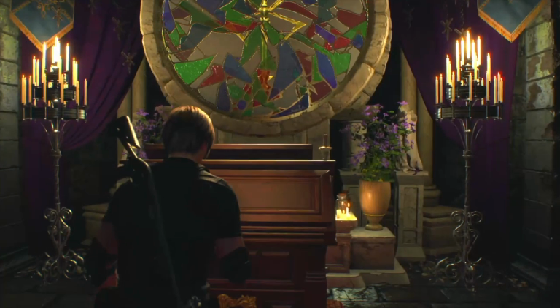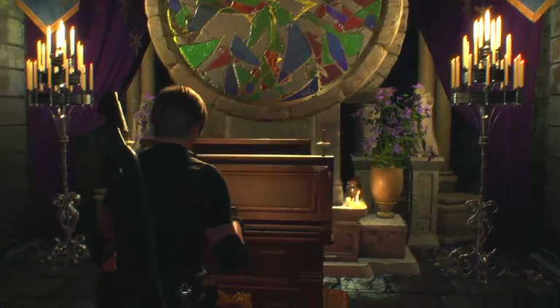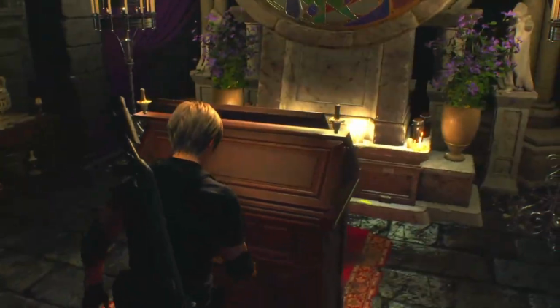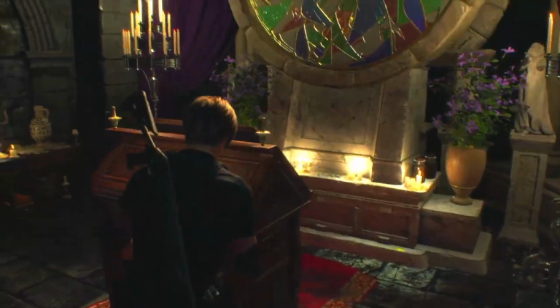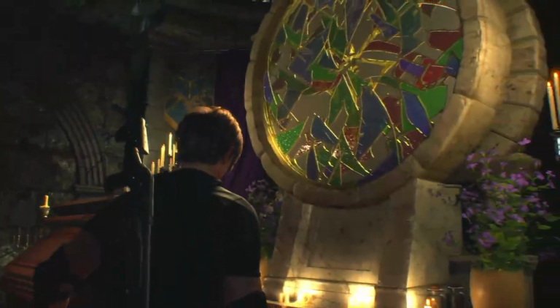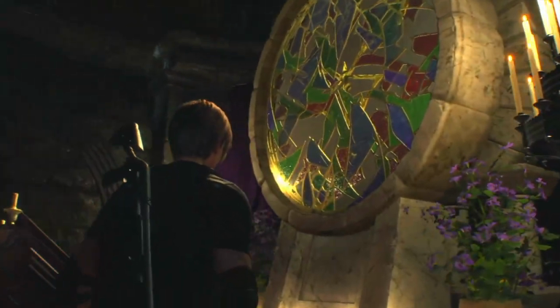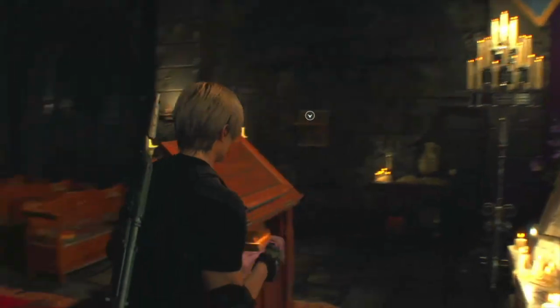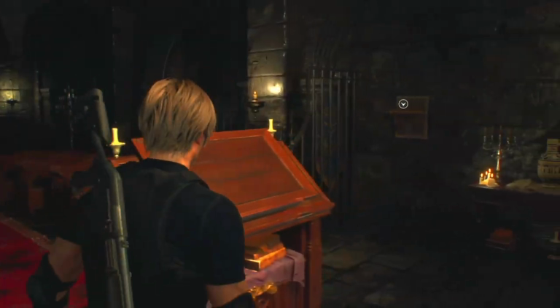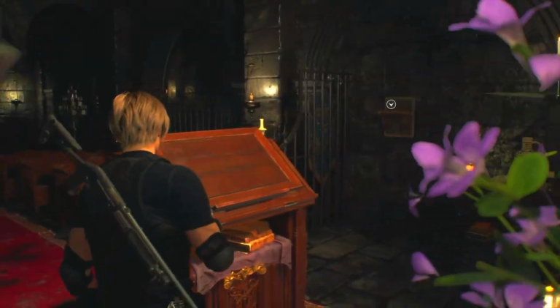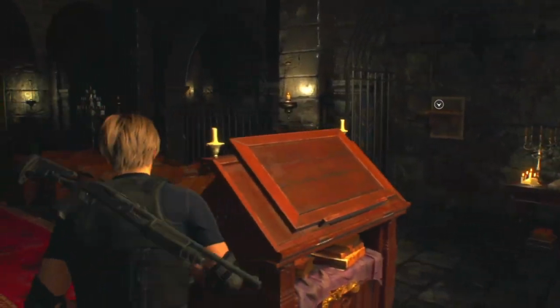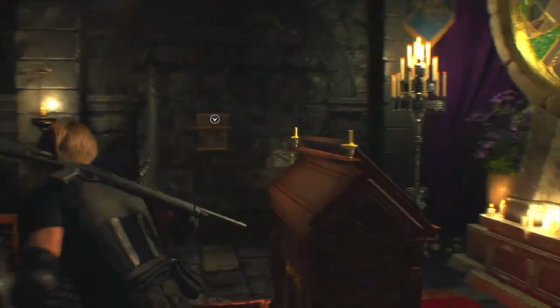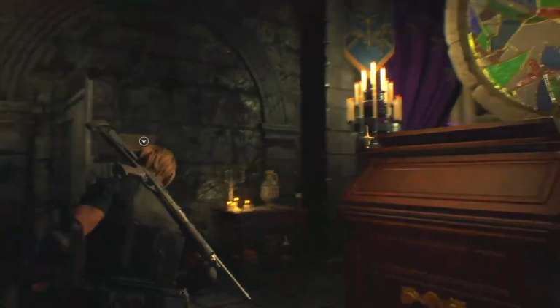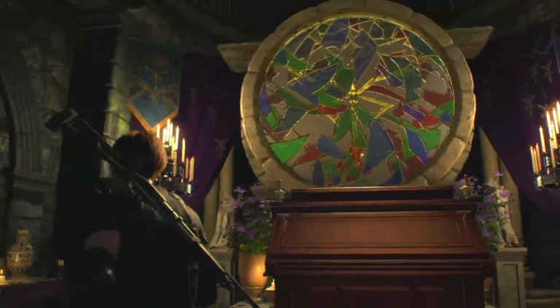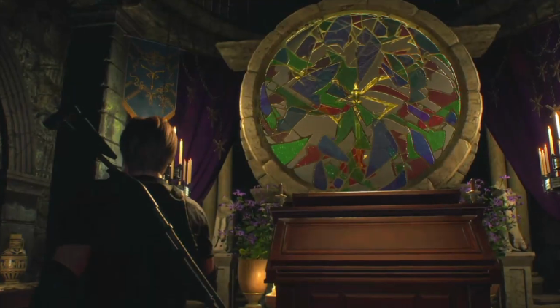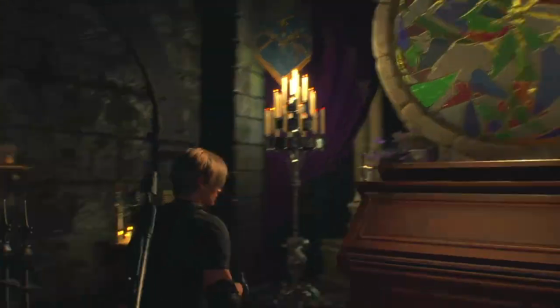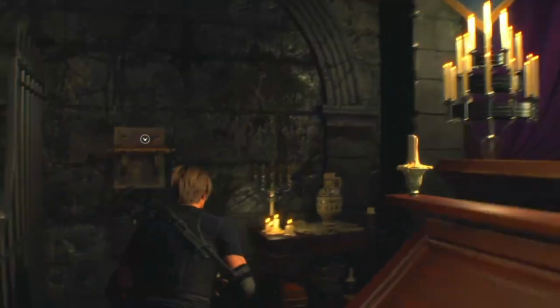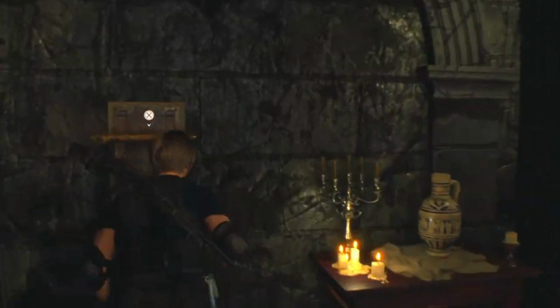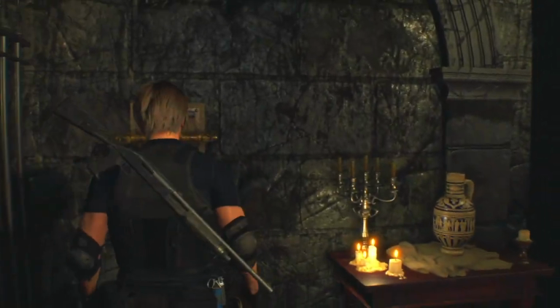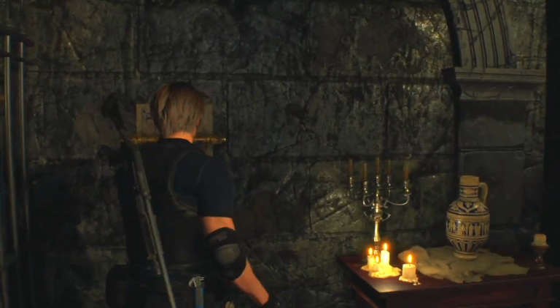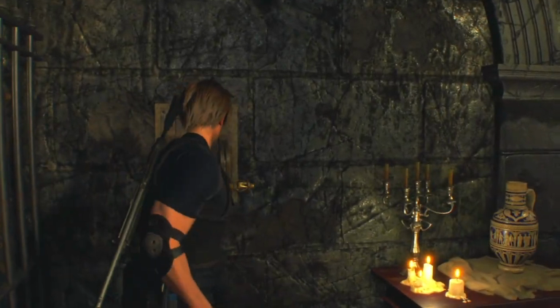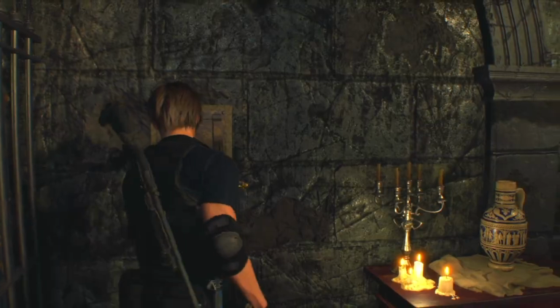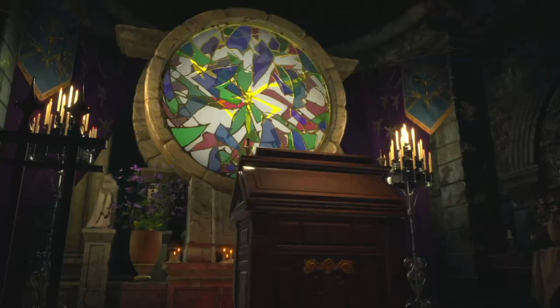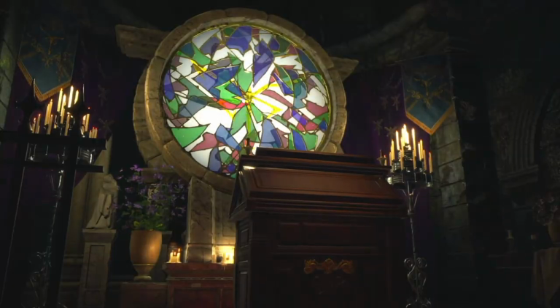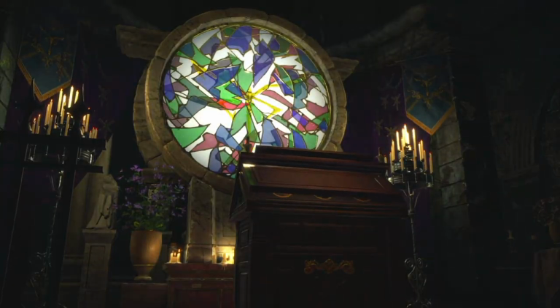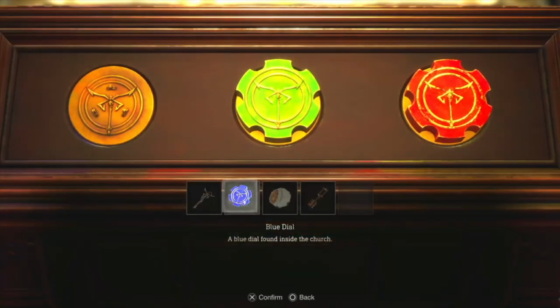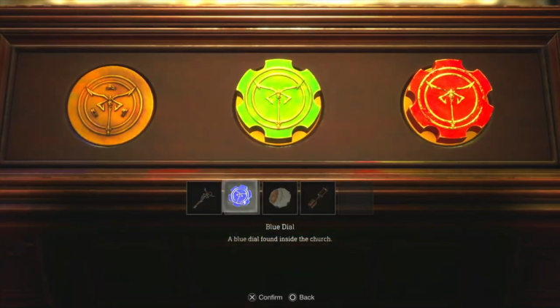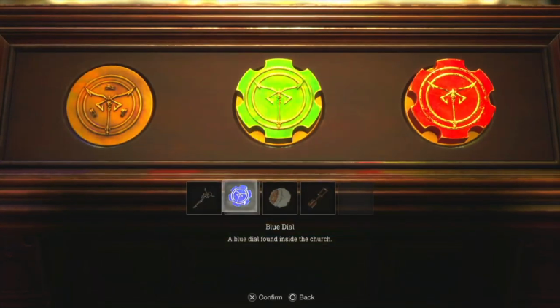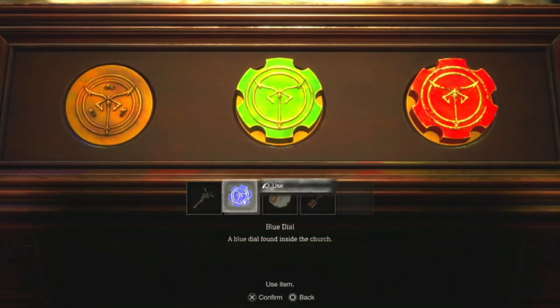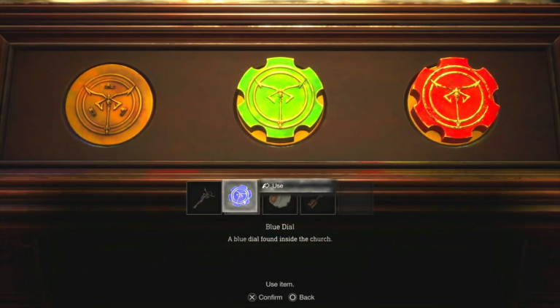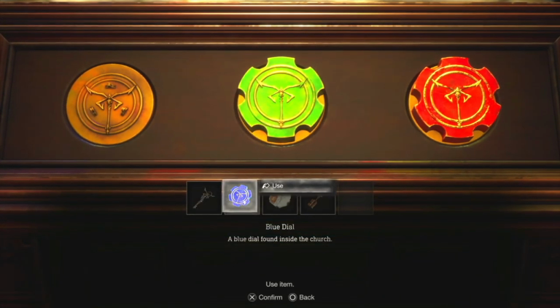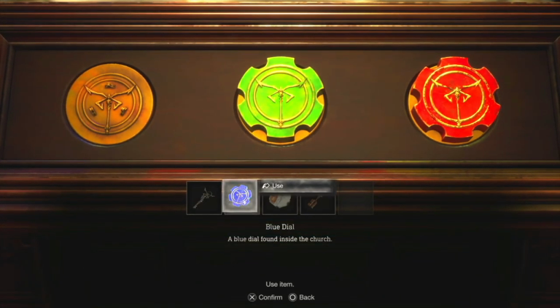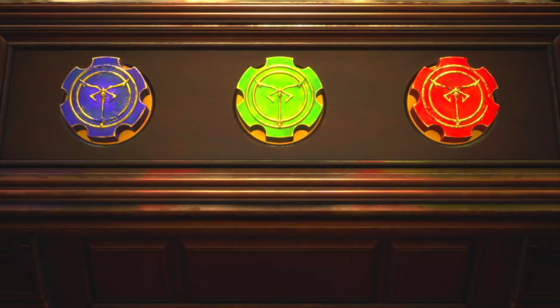You can activate the pulpit puzzle by pulling the handle to the left of the pulpit when you're facing the stained glass. Take the blue dial and pop it in the pulpit.